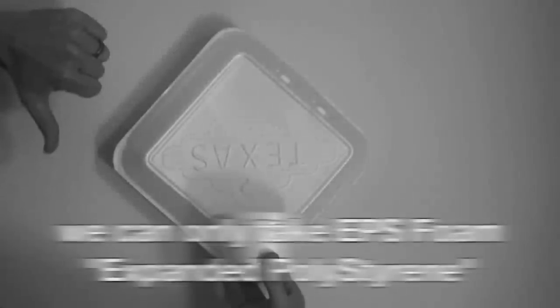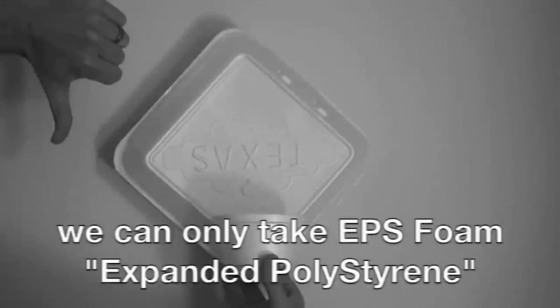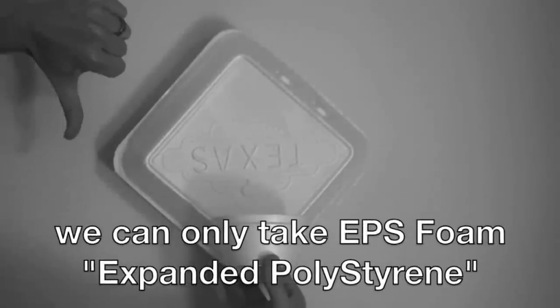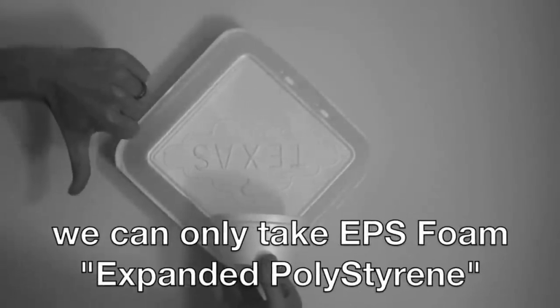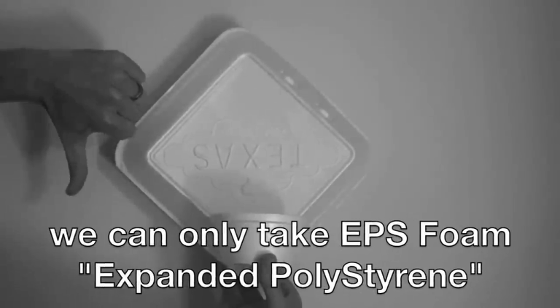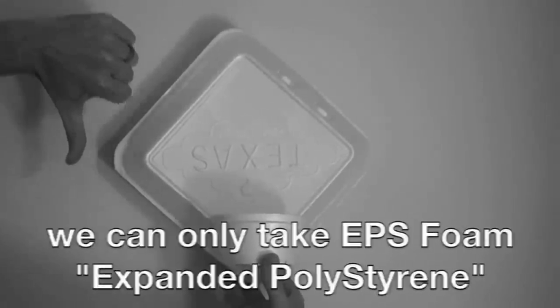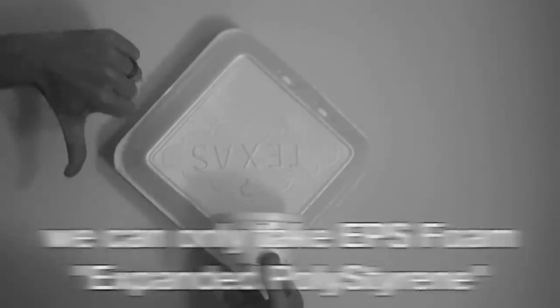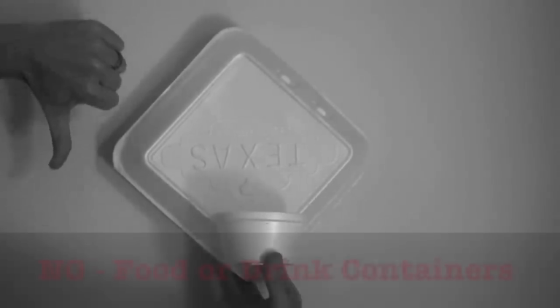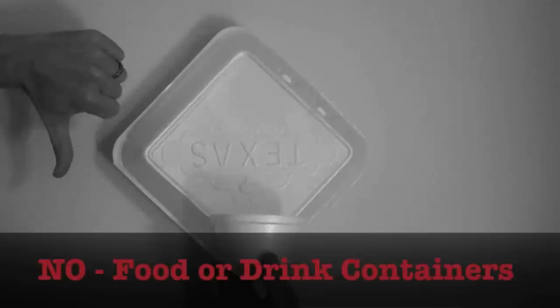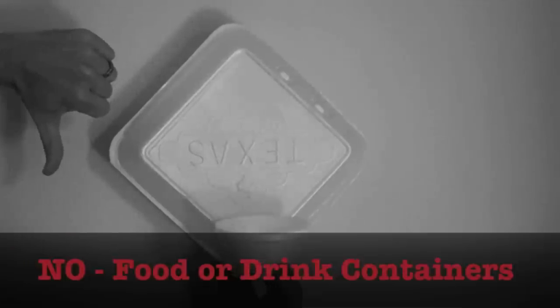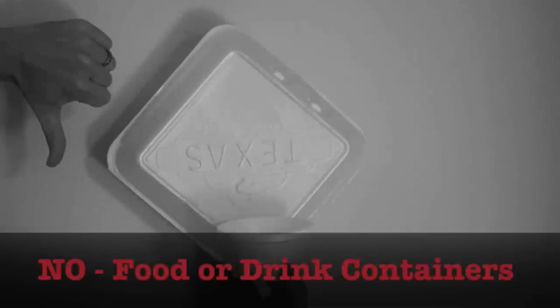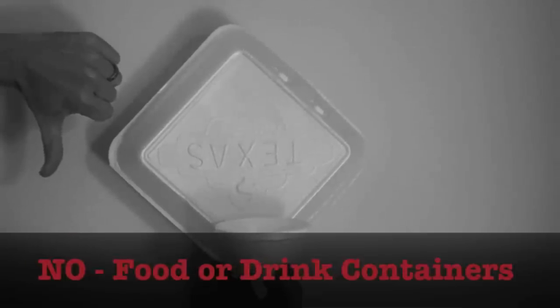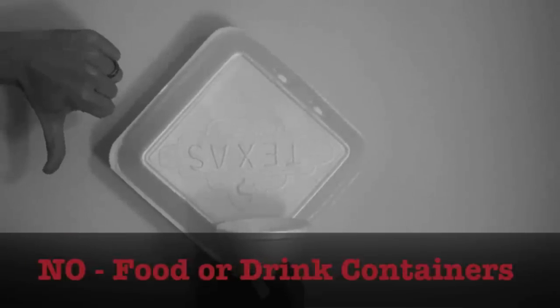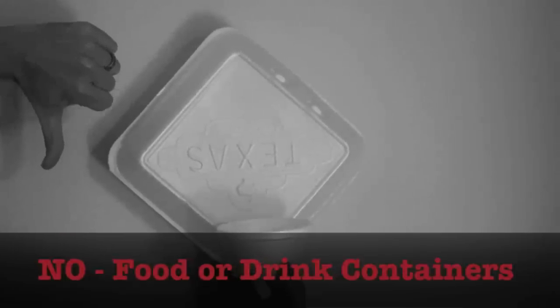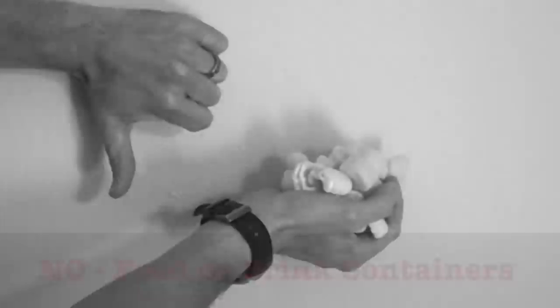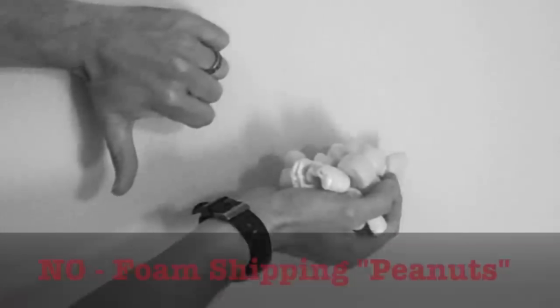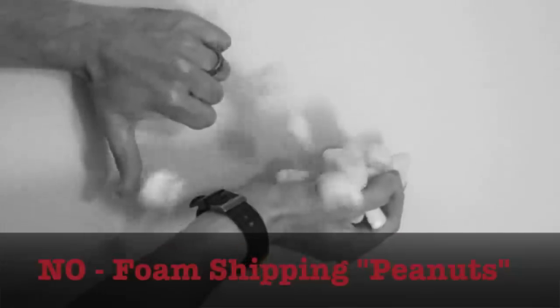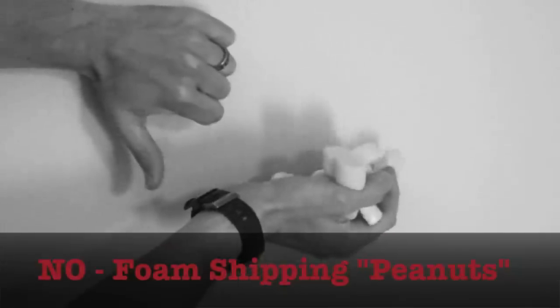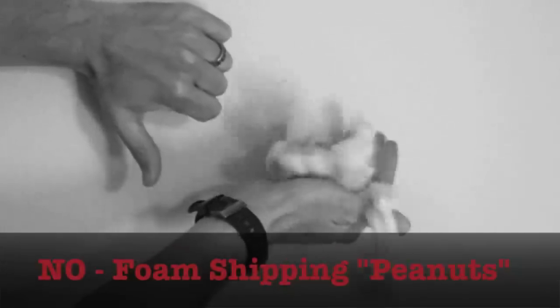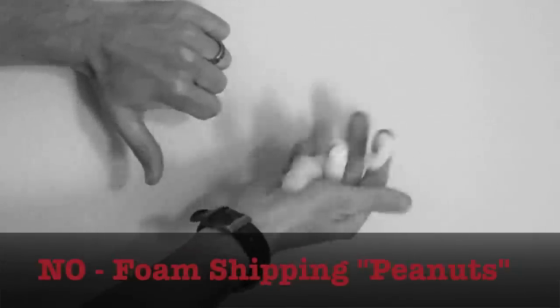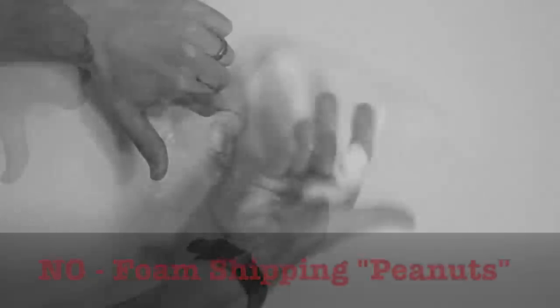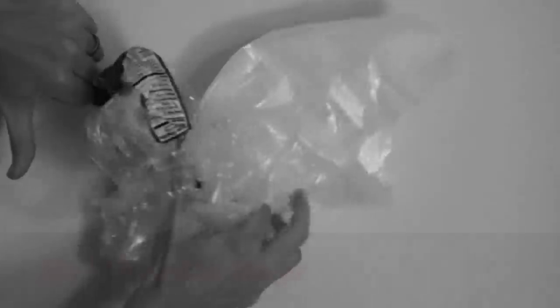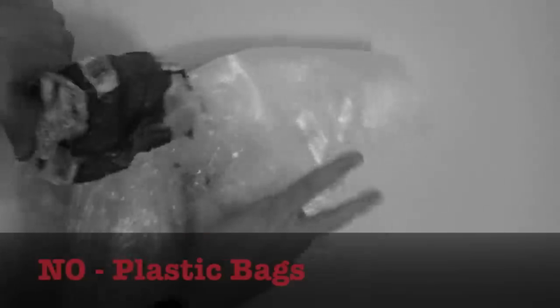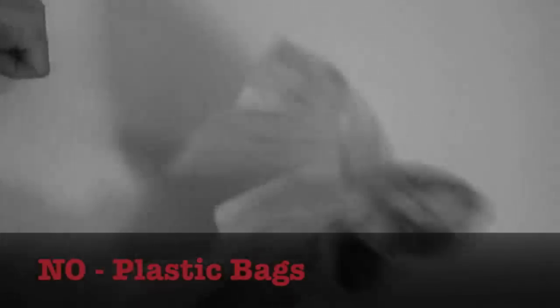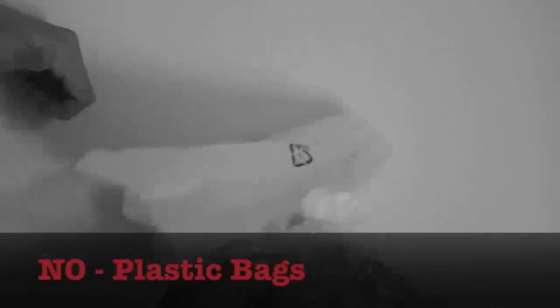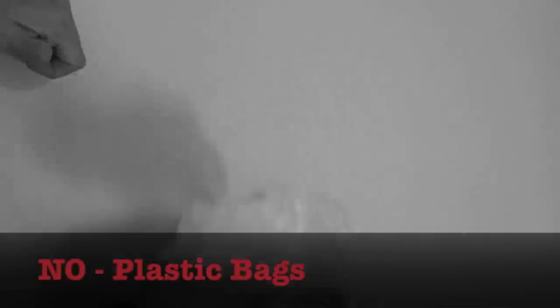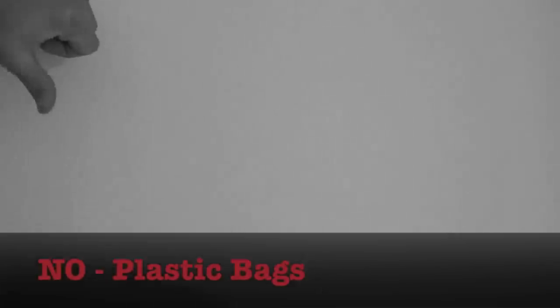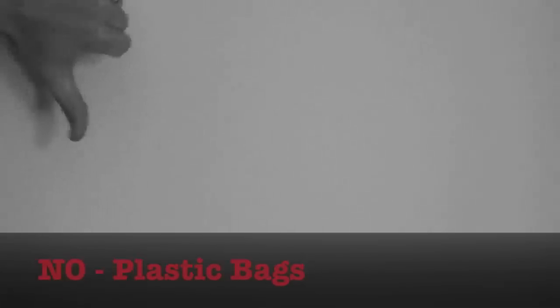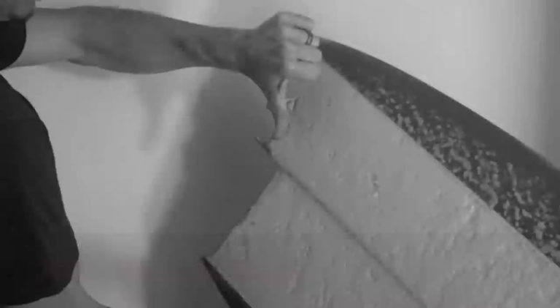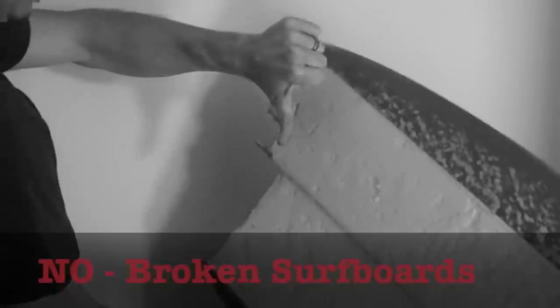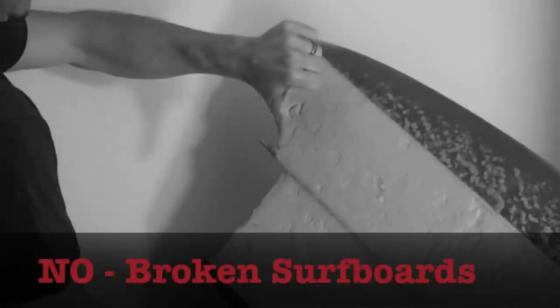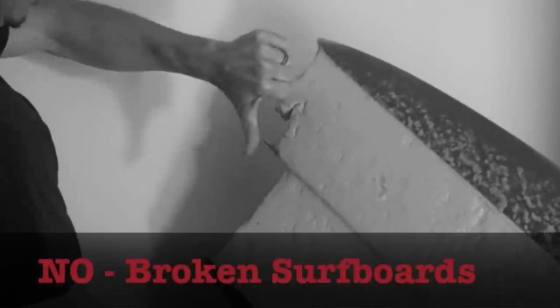We have to be careful to avoid foam contamination. No food or drink containers. No shipping peanuts — they are not EPS foam. No plastic bags either. And no broken surfboards.